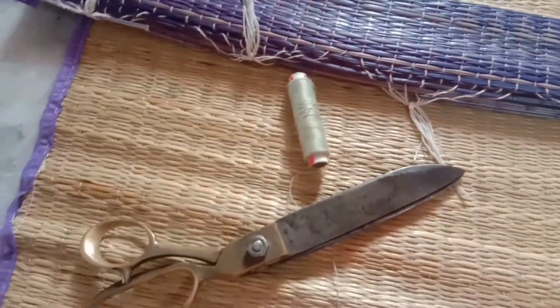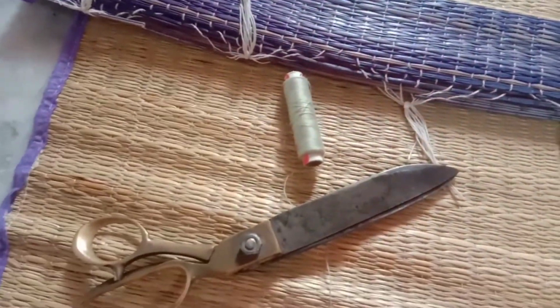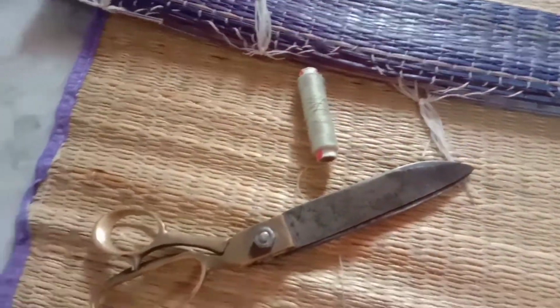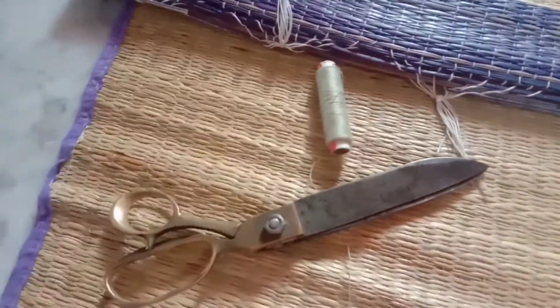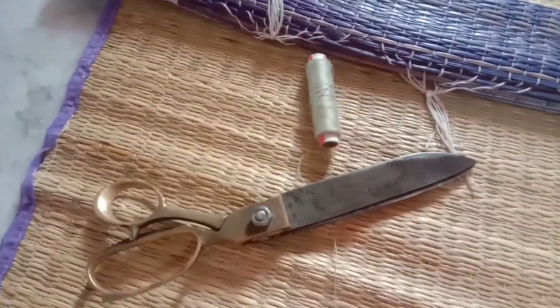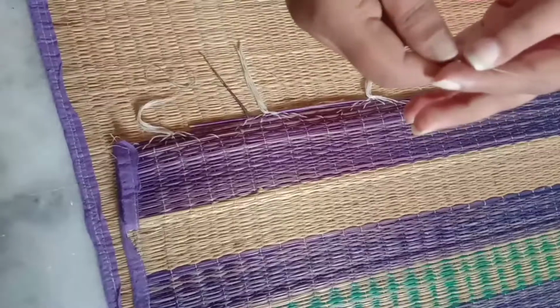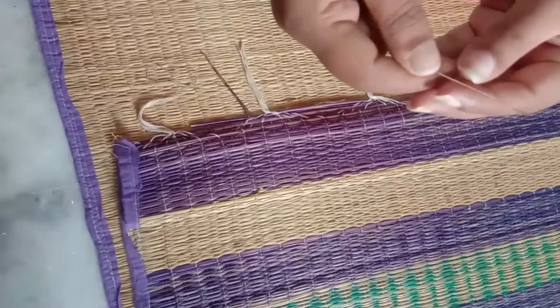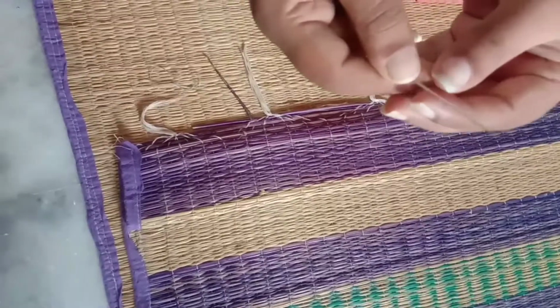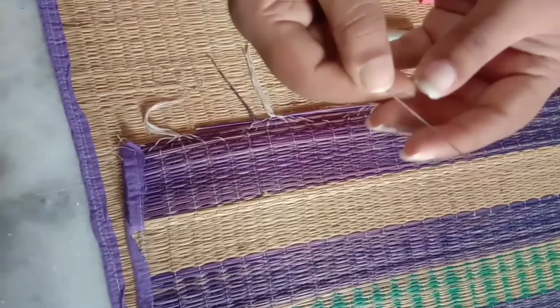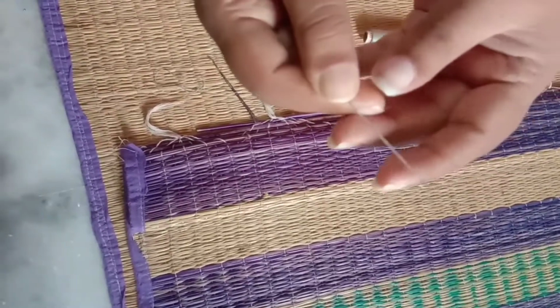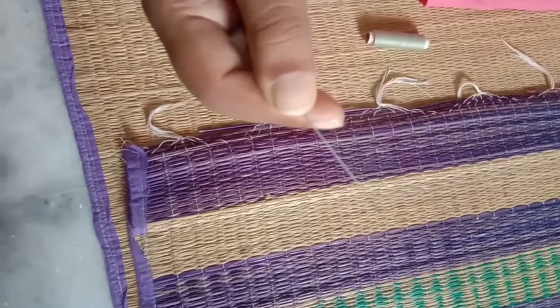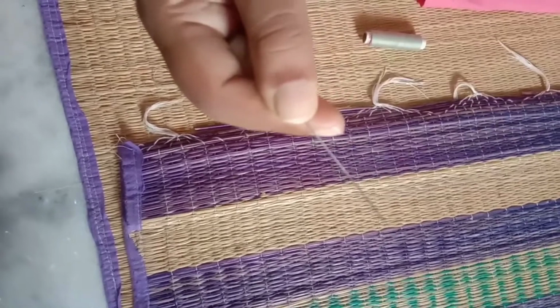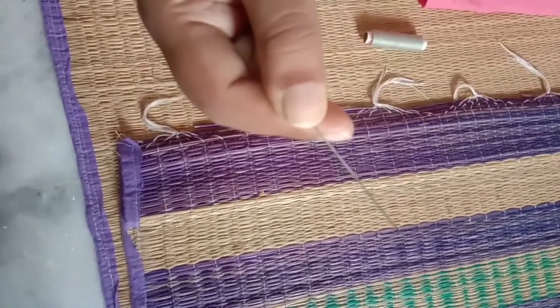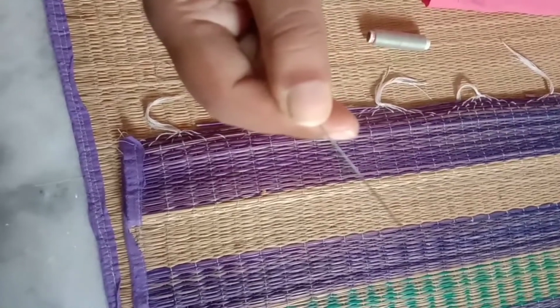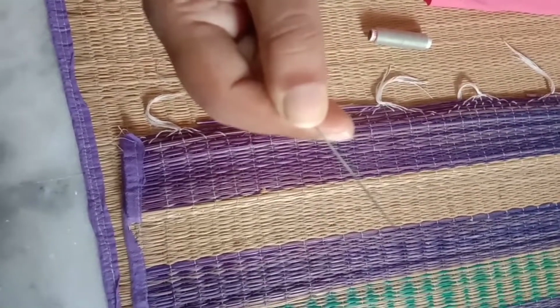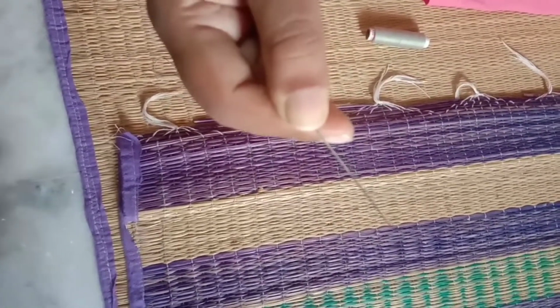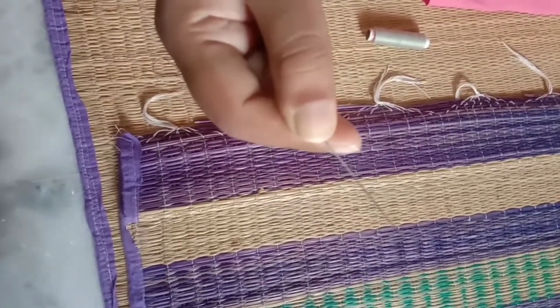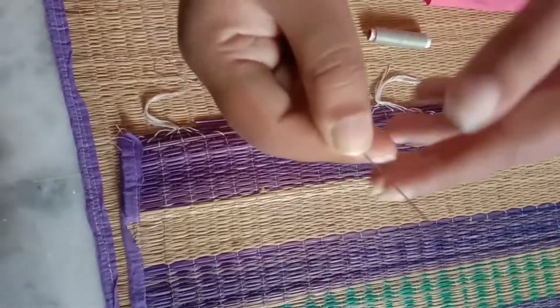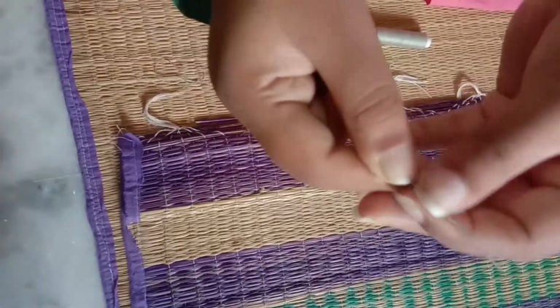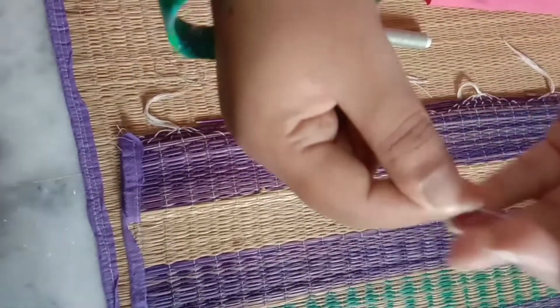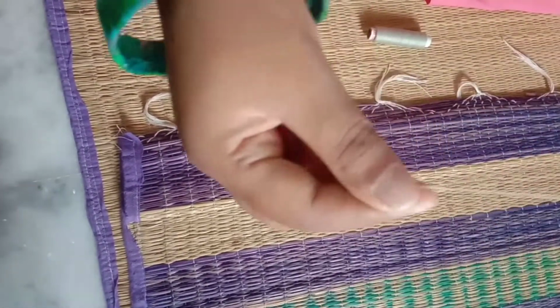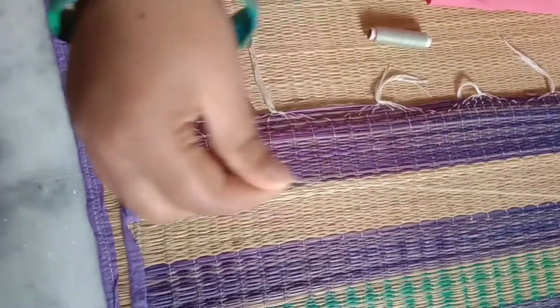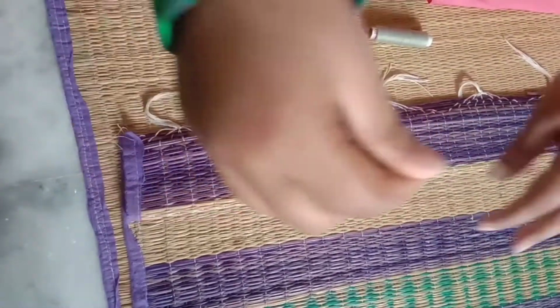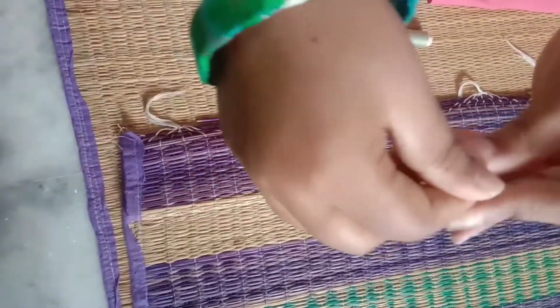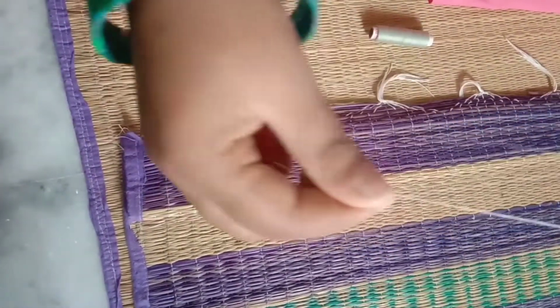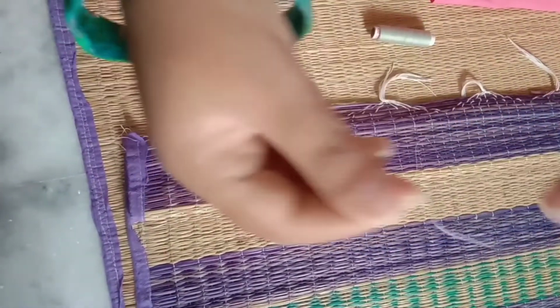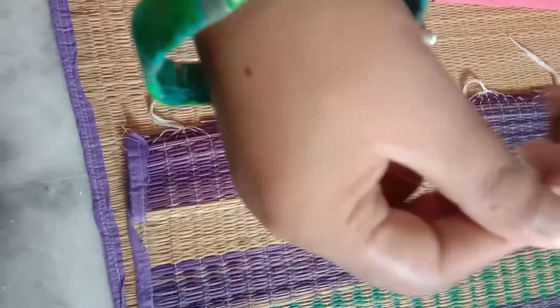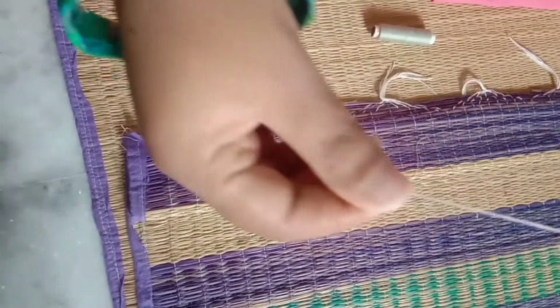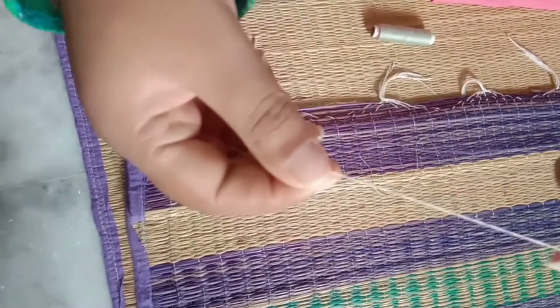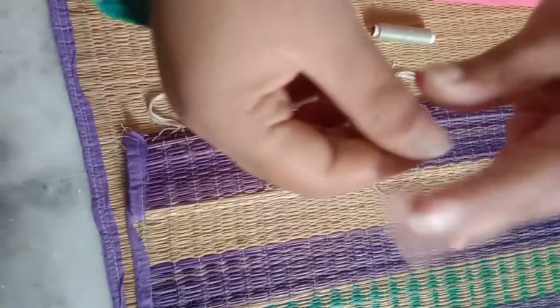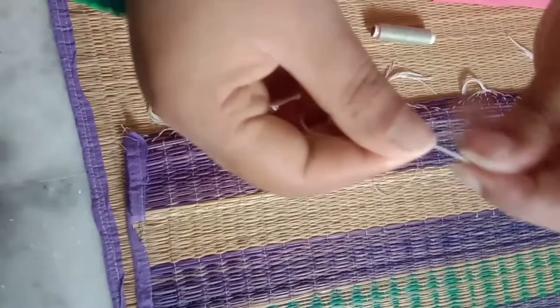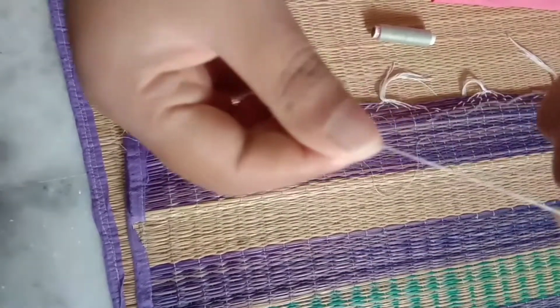There are 2 types. I am going to cut a hand needle. This is a light color.